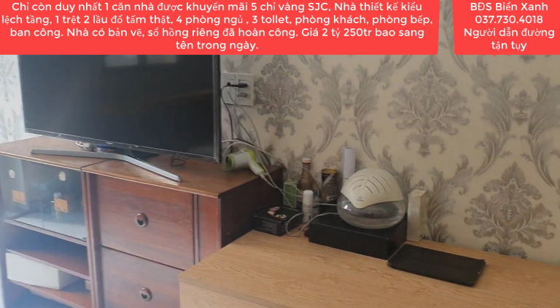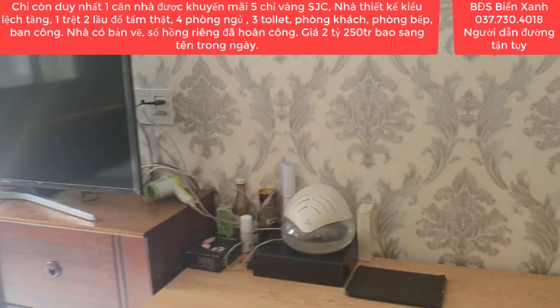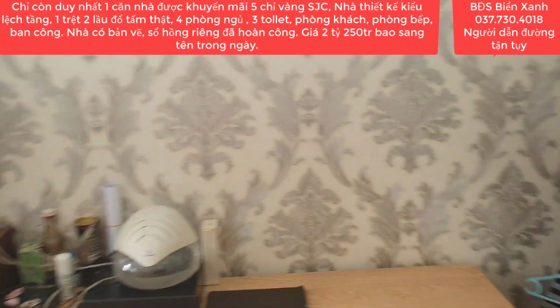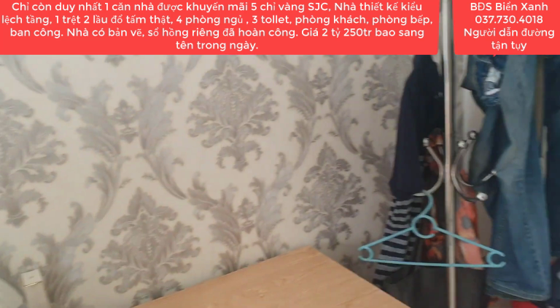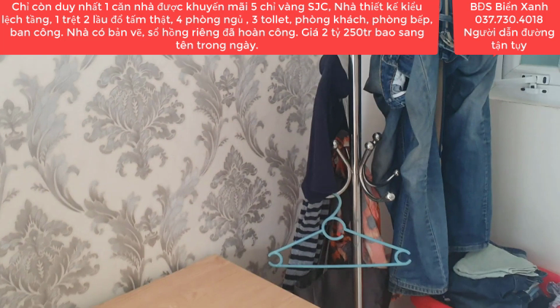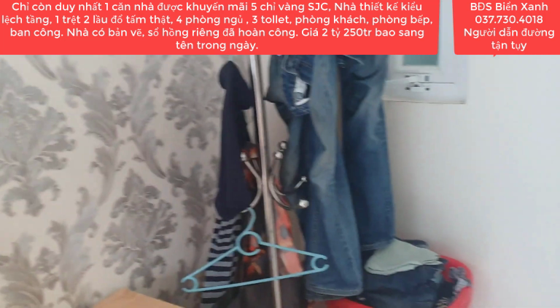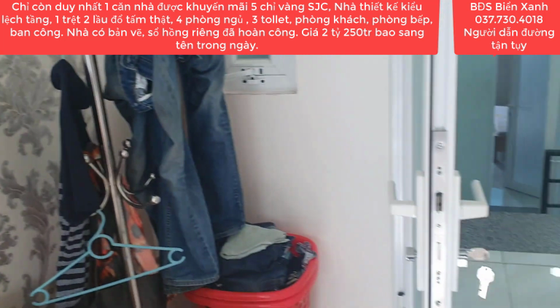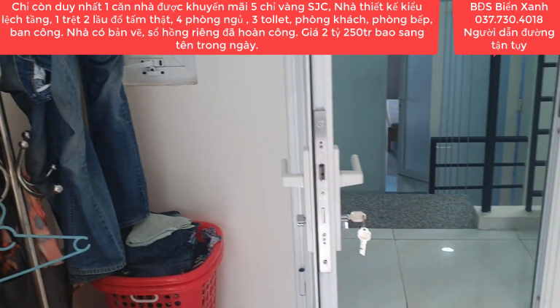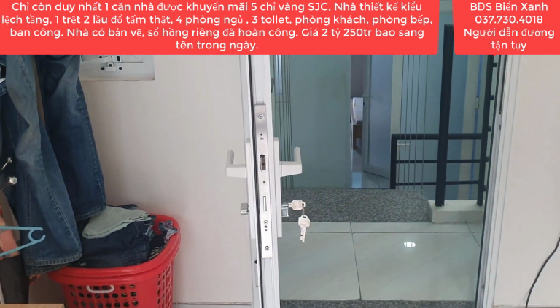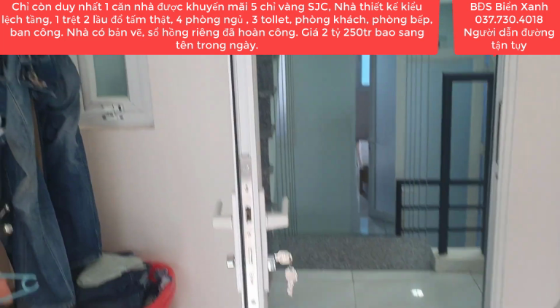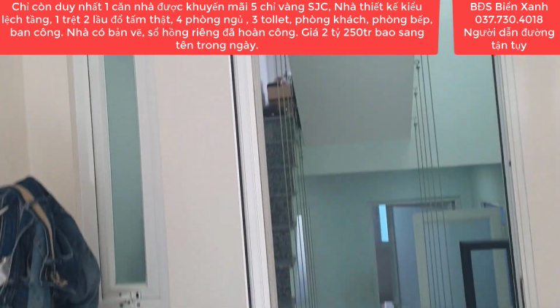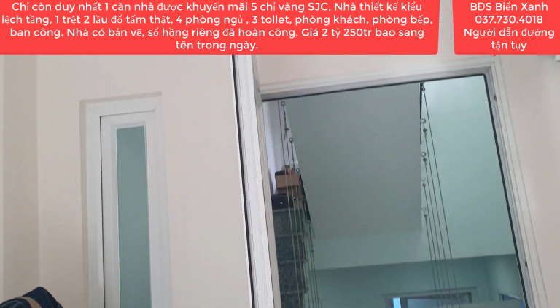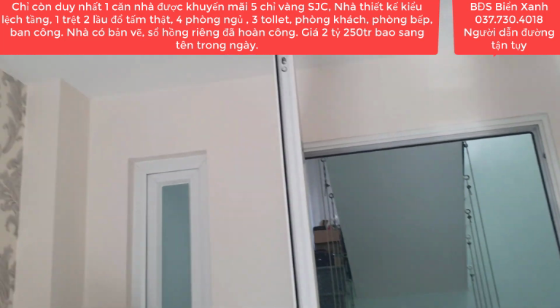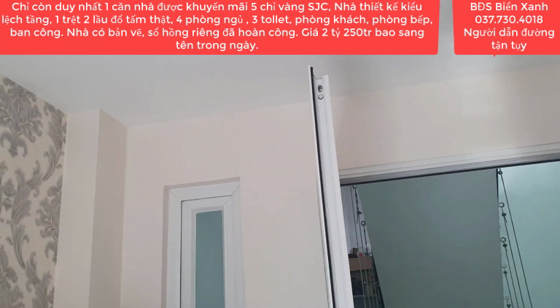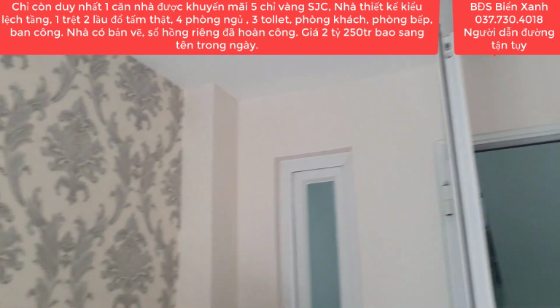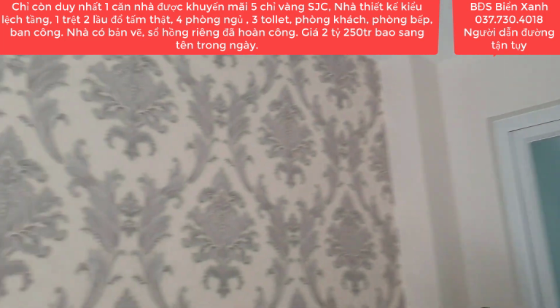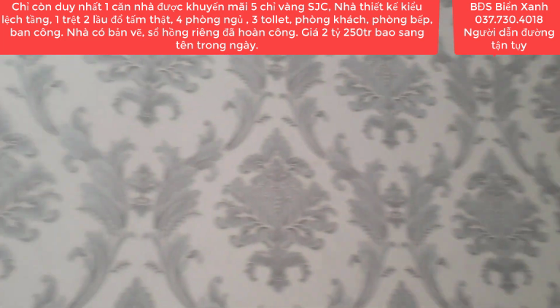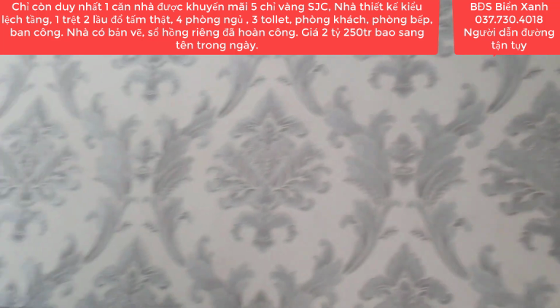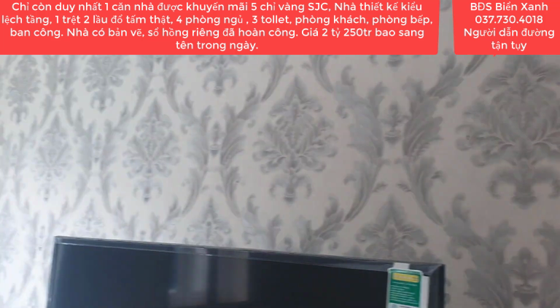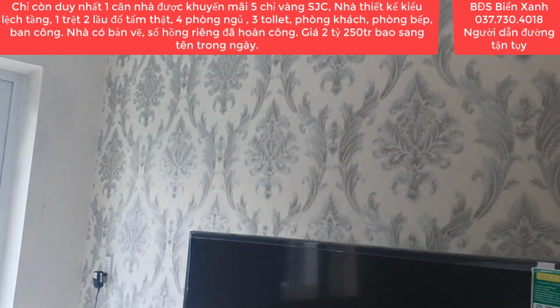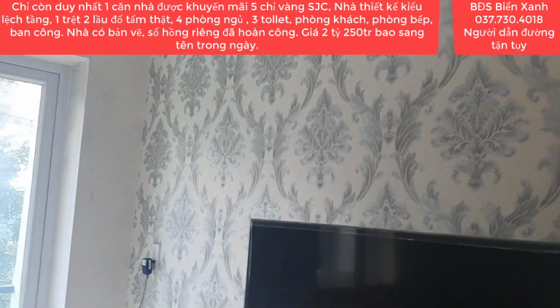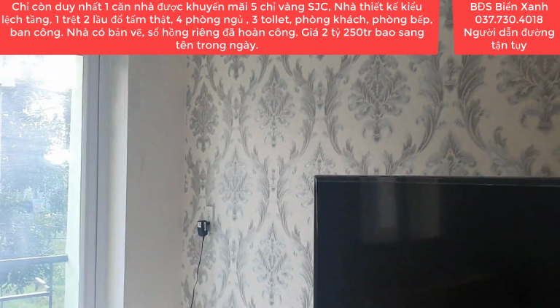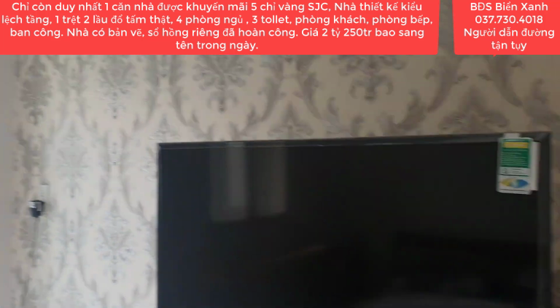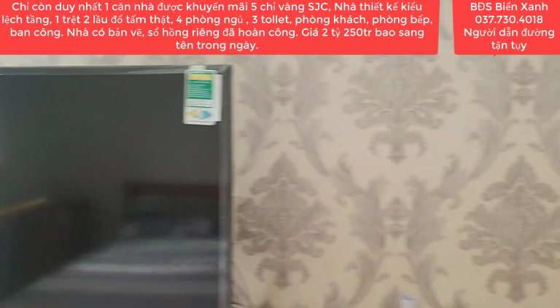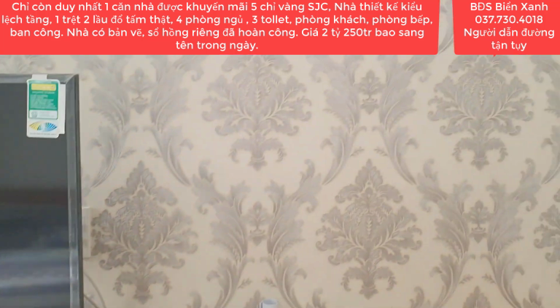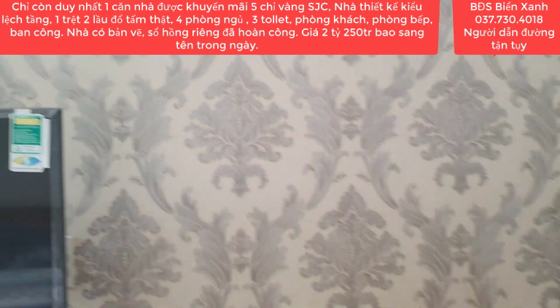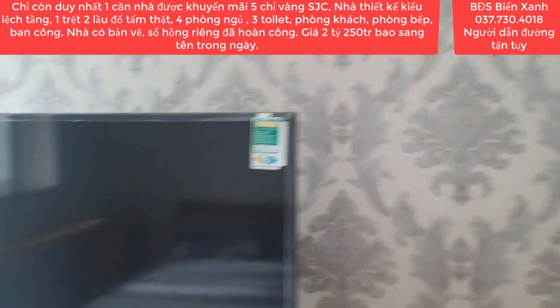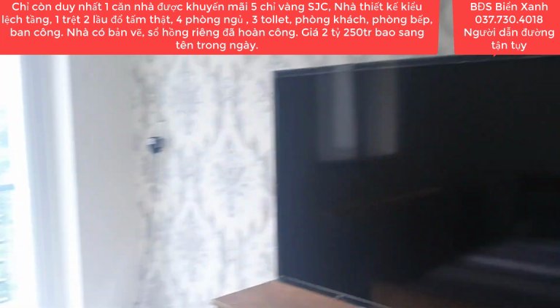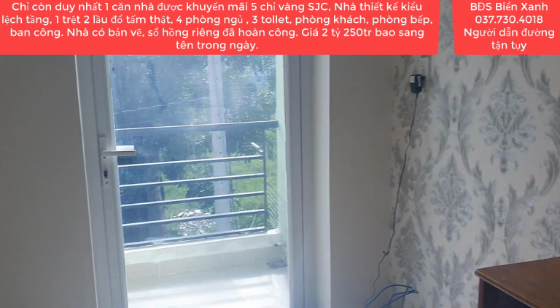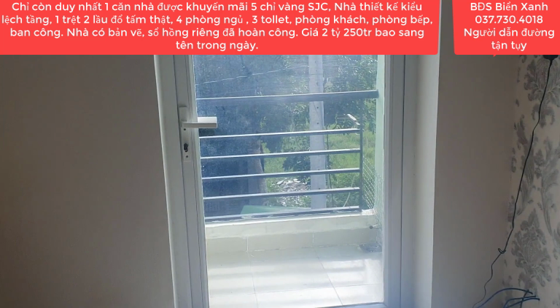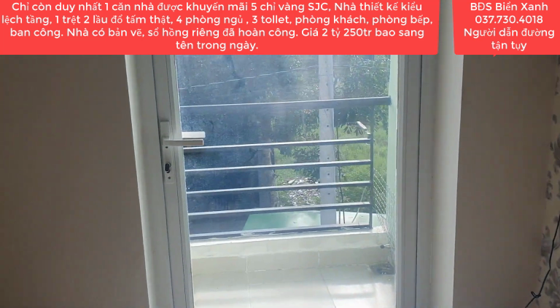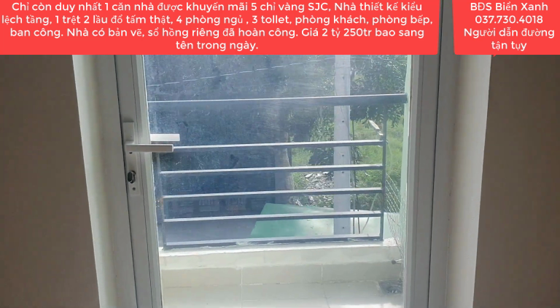Tọa lạc trong khu du lịch sinh thái Cát Tường Phú Sinh - nơi có 7 kỳ quan thế giới - một khu du lịch sinh thái đầu tiên và duy nhất tại phía Tây Bắc Sài Gòn. Phía bên ngoài là ban công.